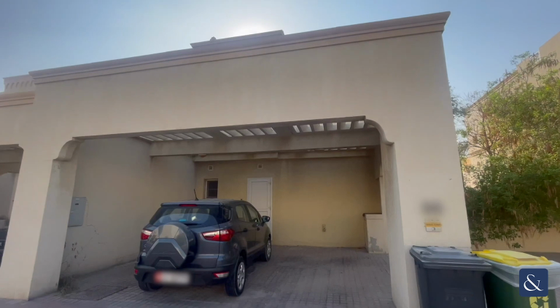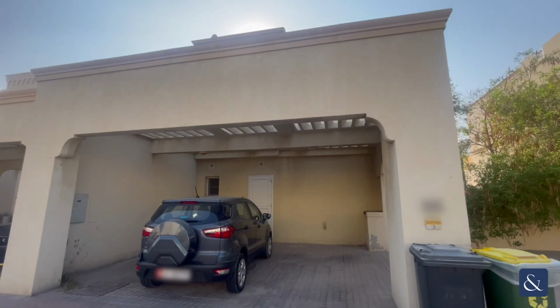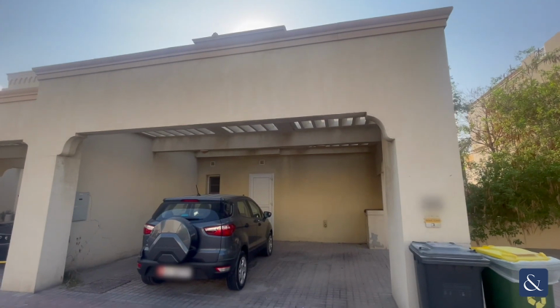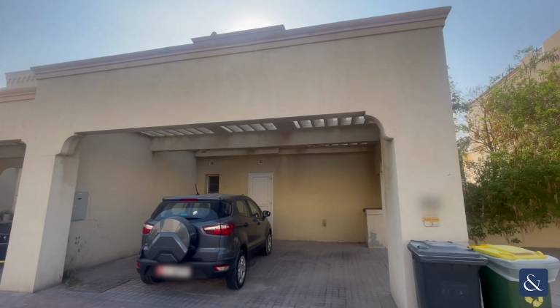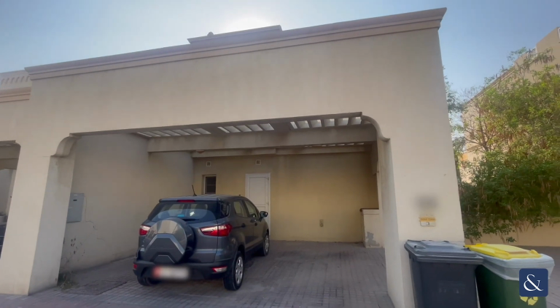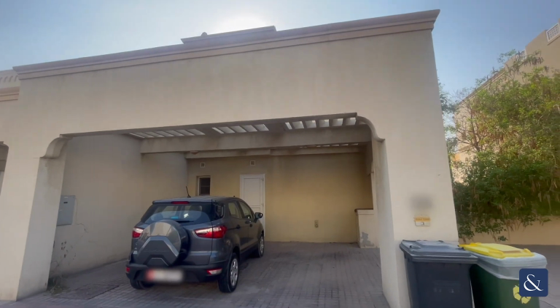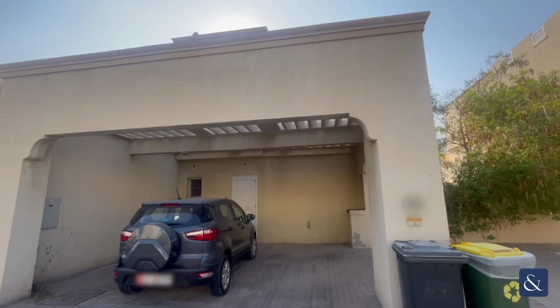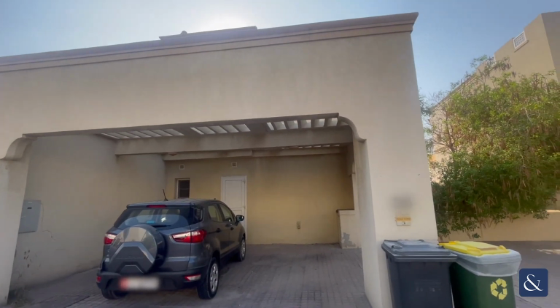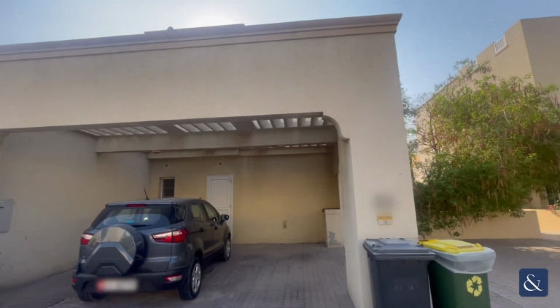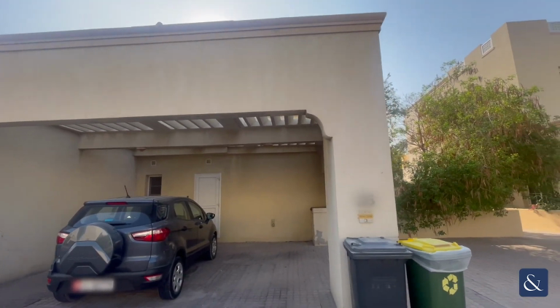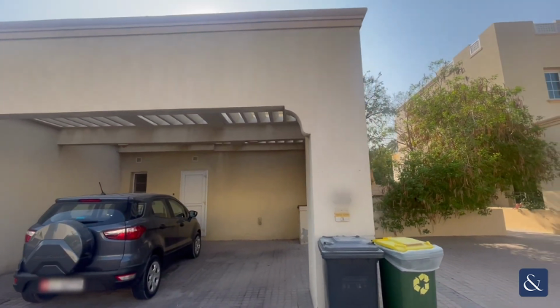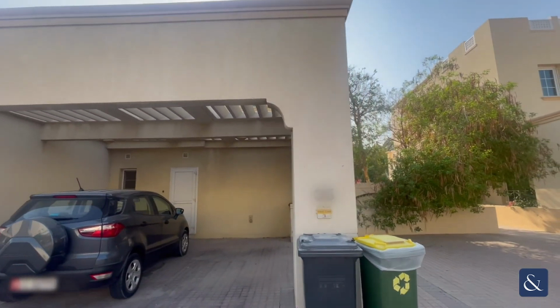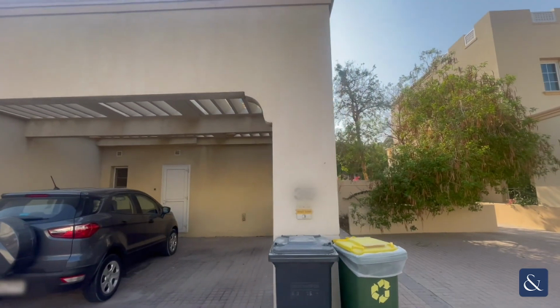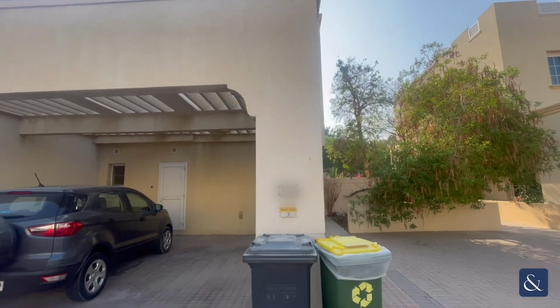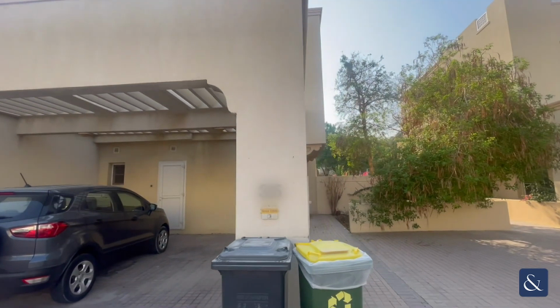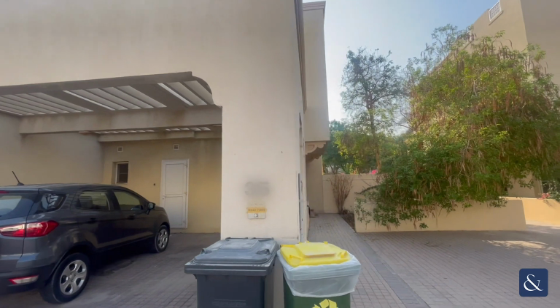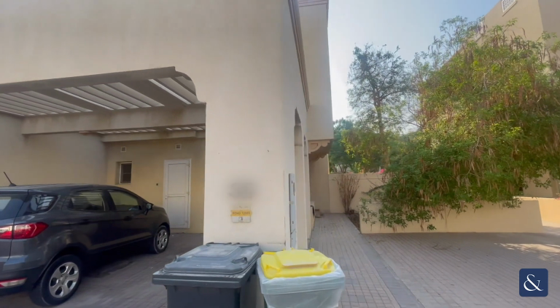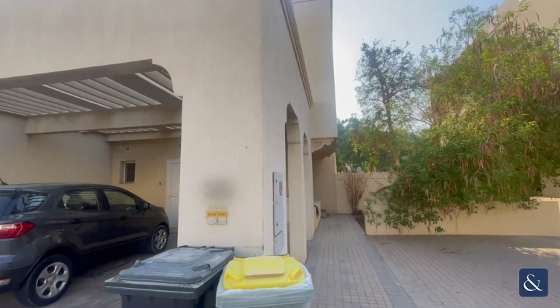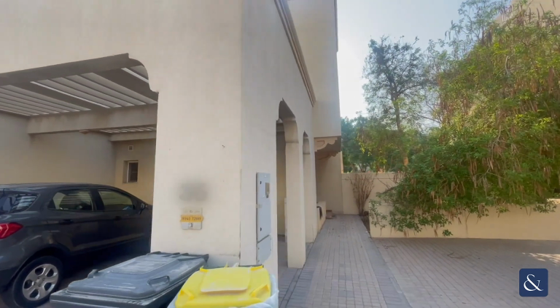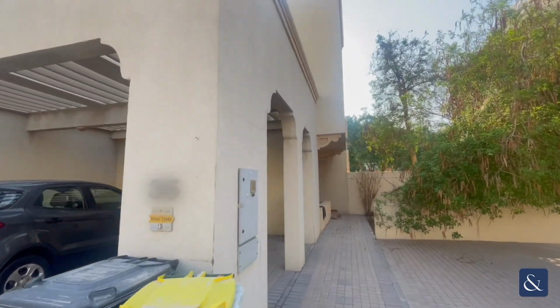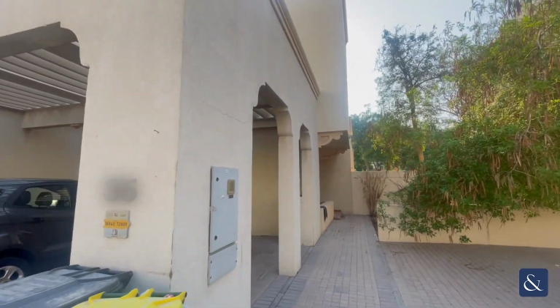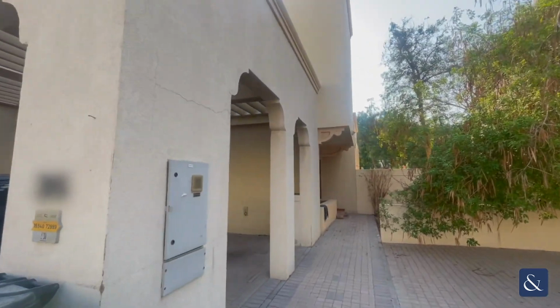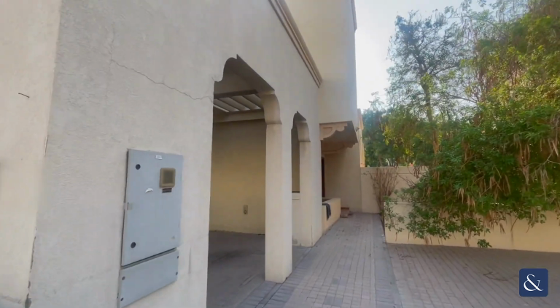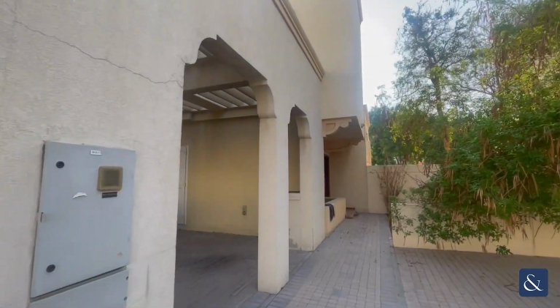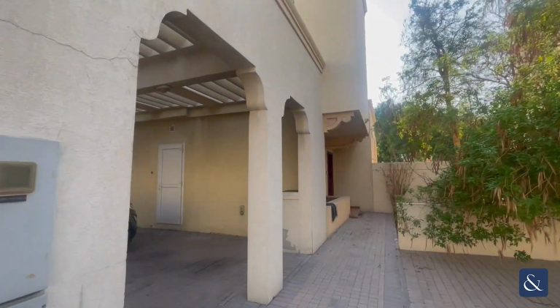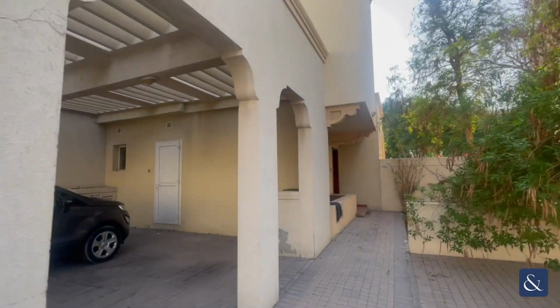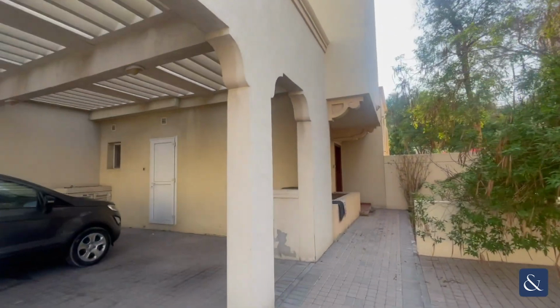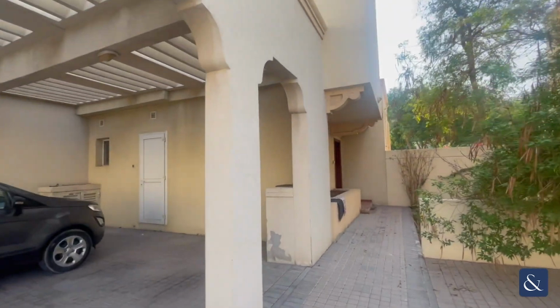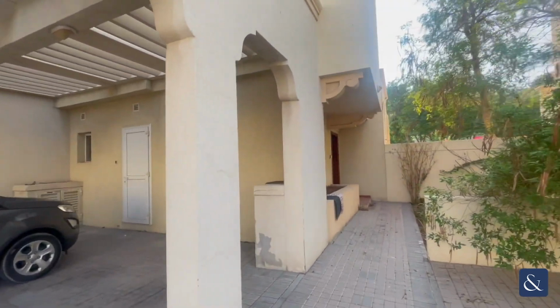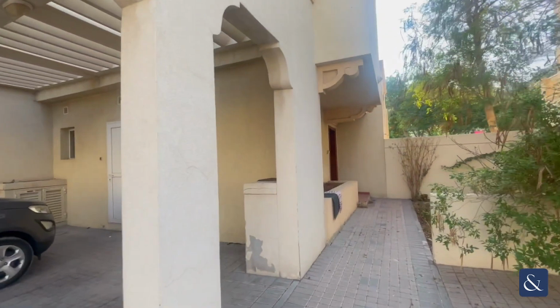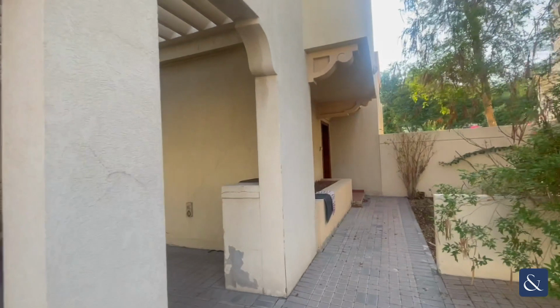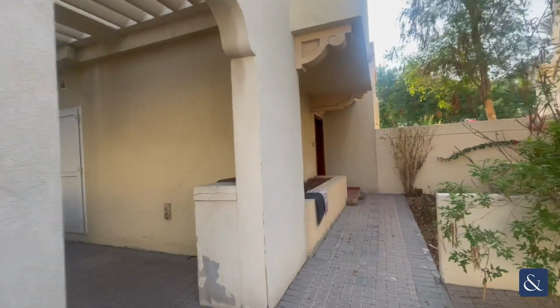Hi everyone, it's Ella from Allsopp and Allsopp. Today we are having a look at this 3E unit in Springs 9. Come on and have a look.